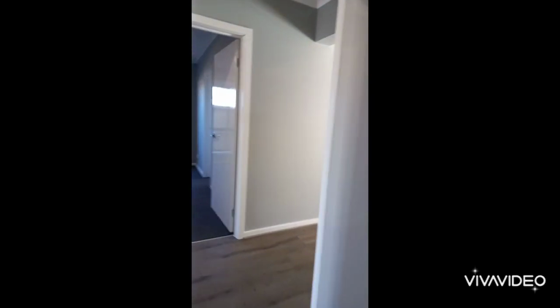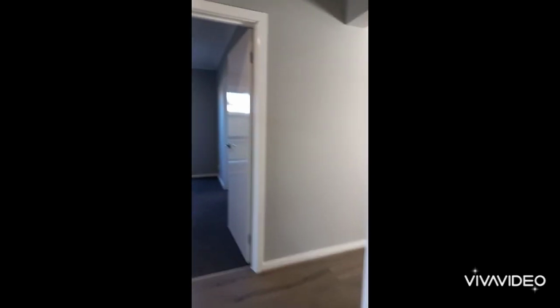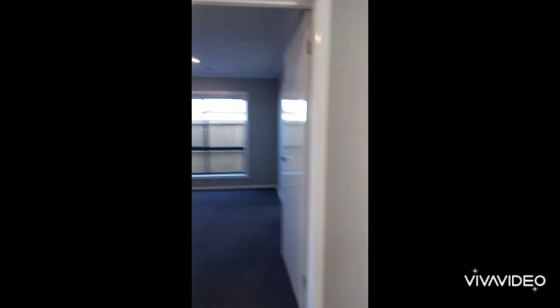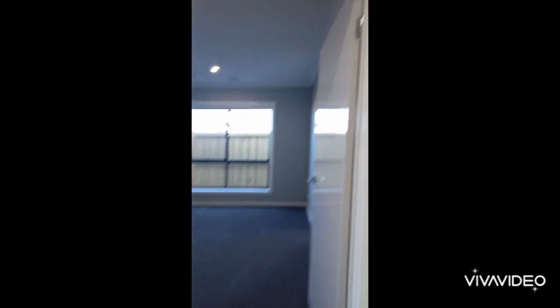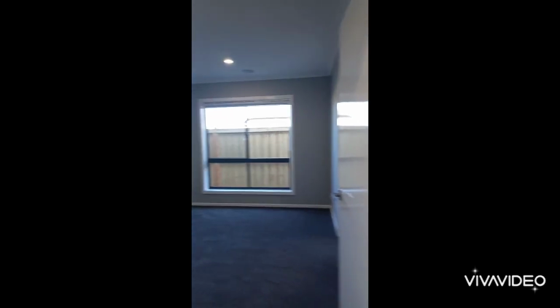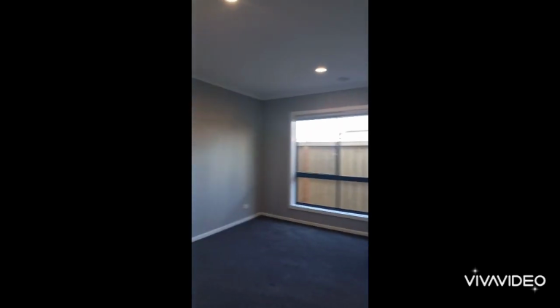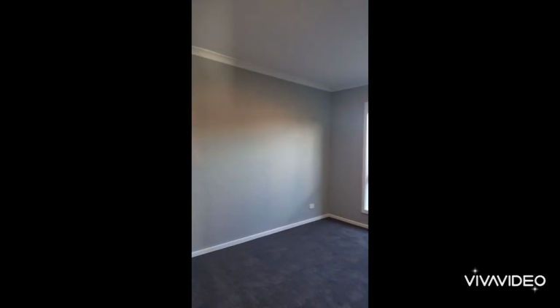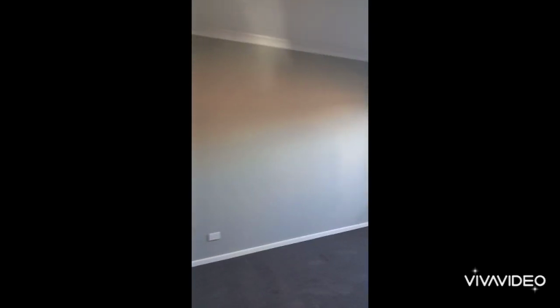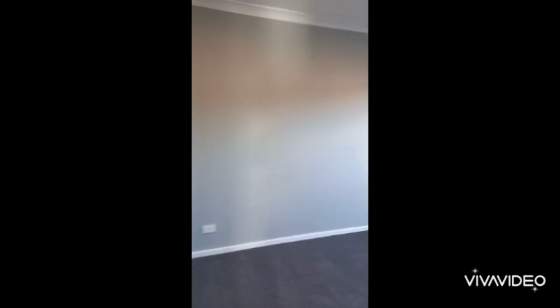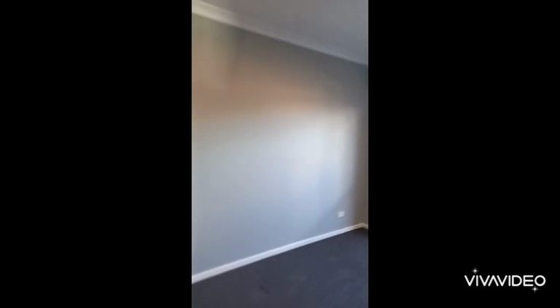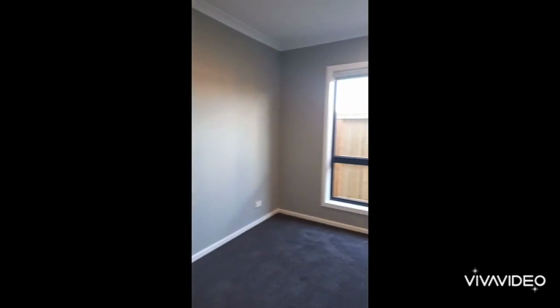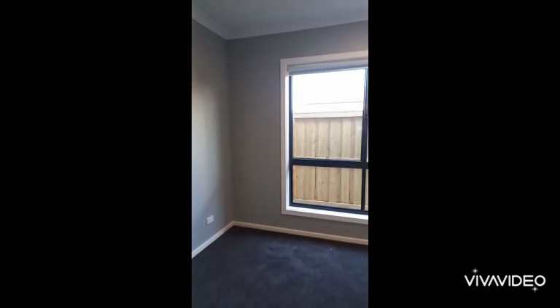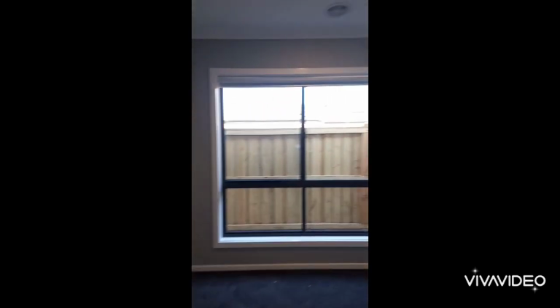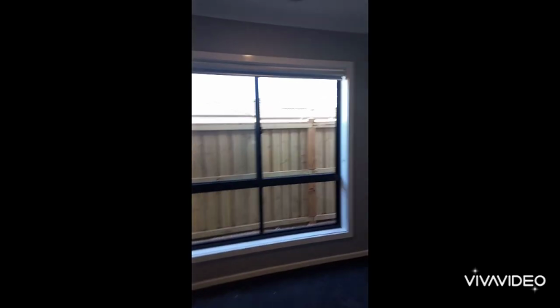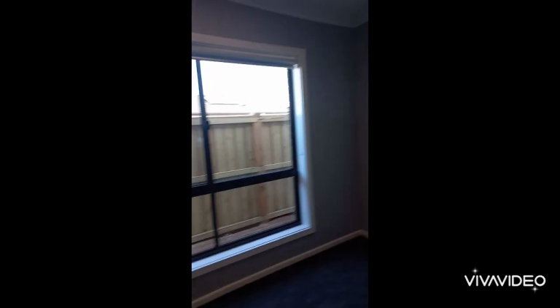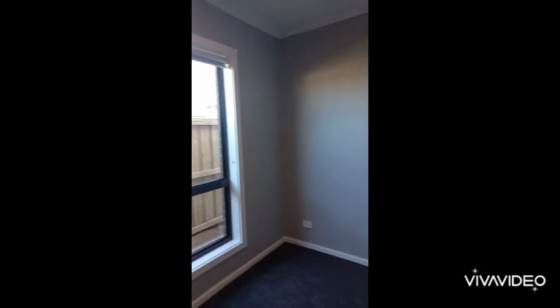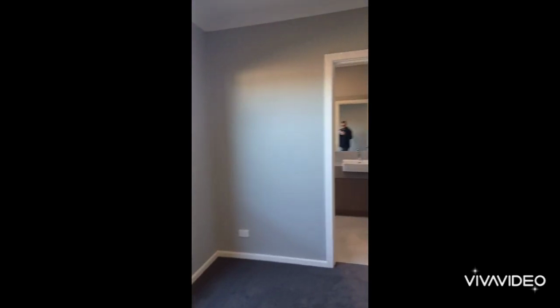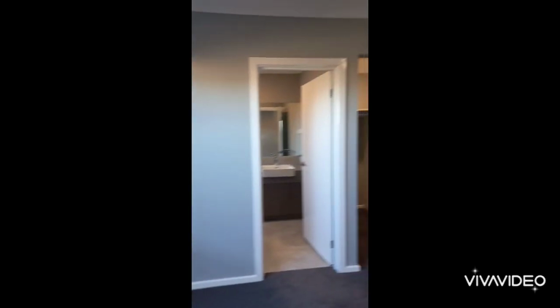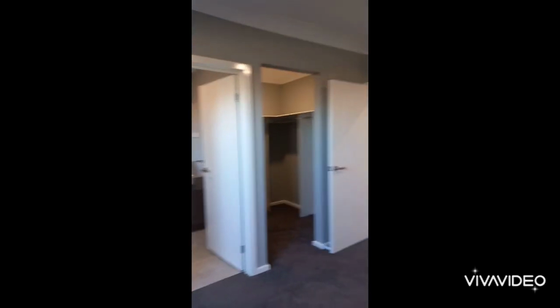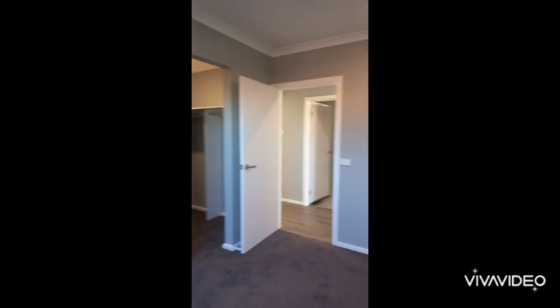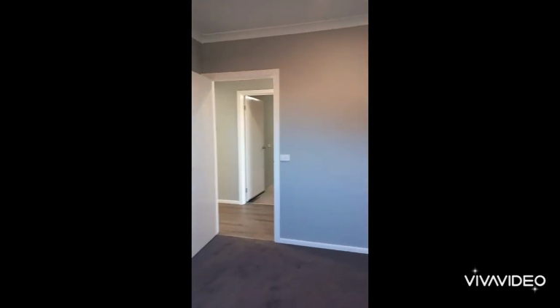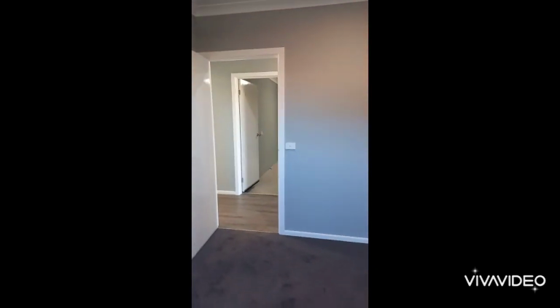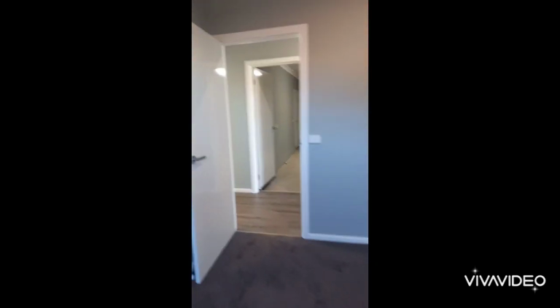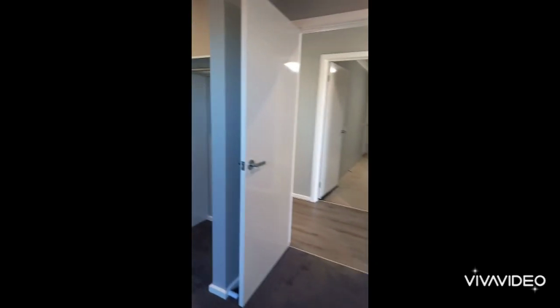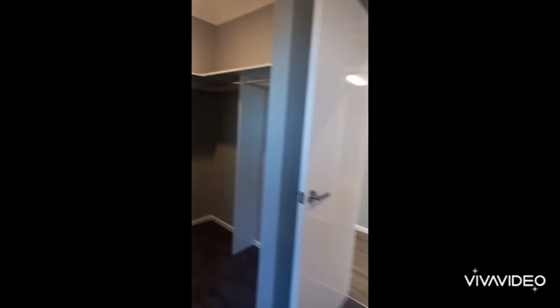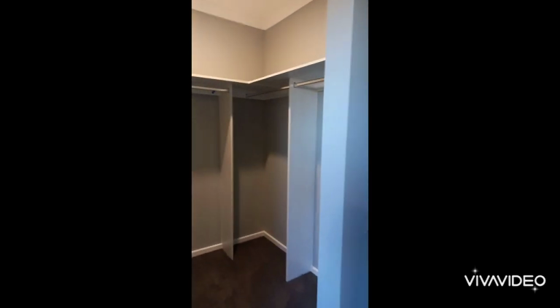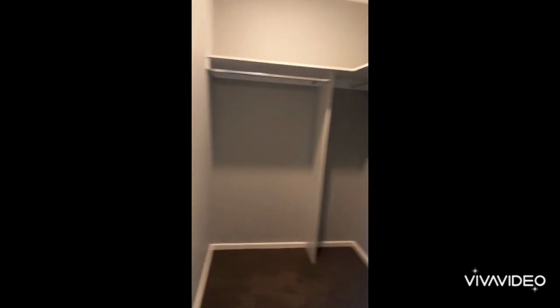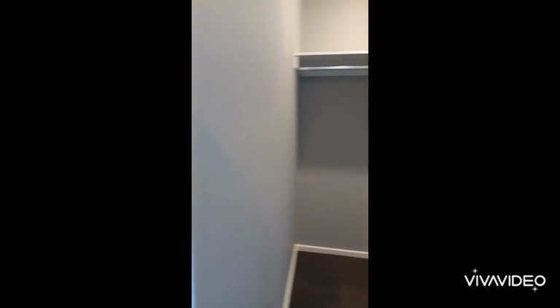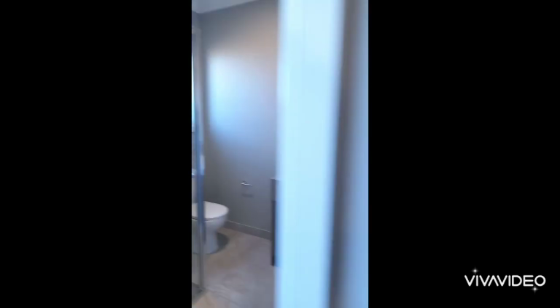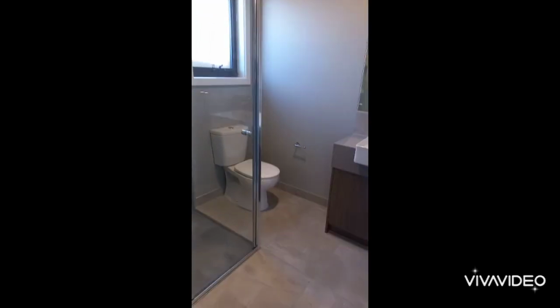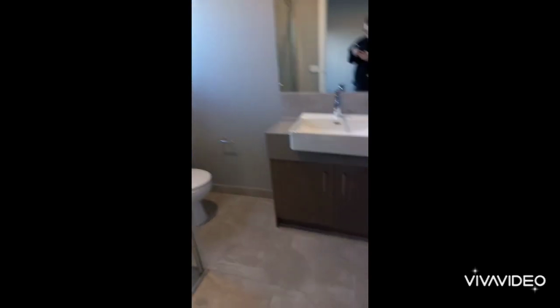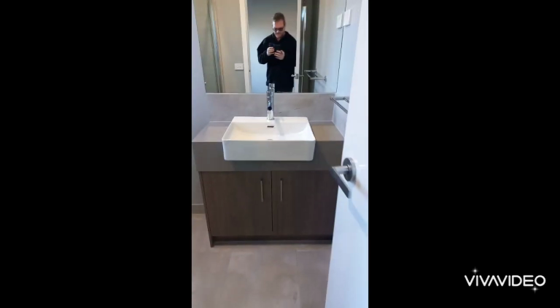Directly opposite we have the master bedroom, with walk-in robe and ensuite.